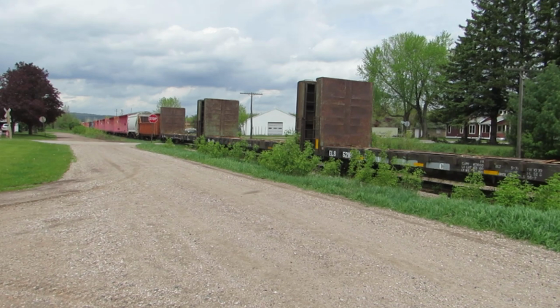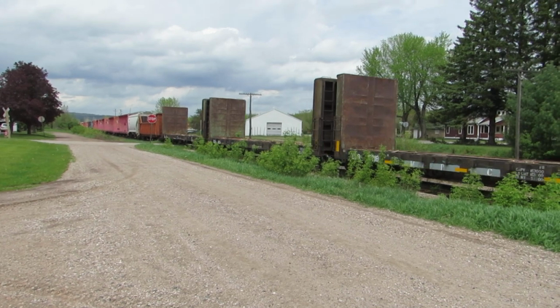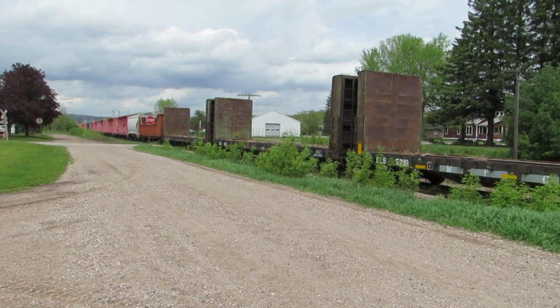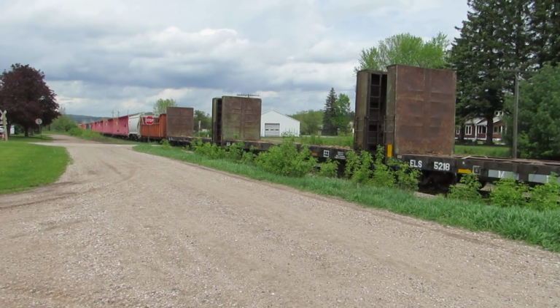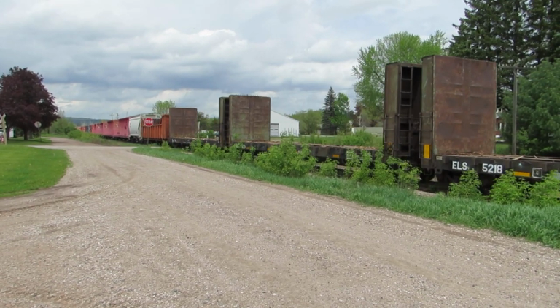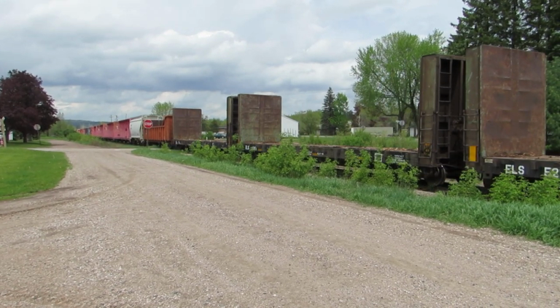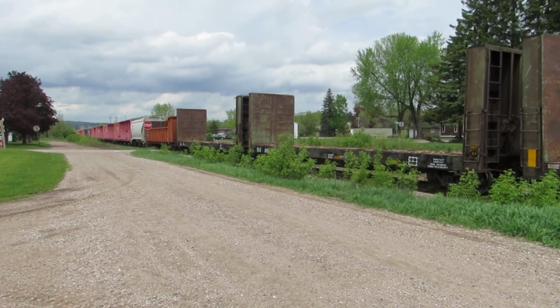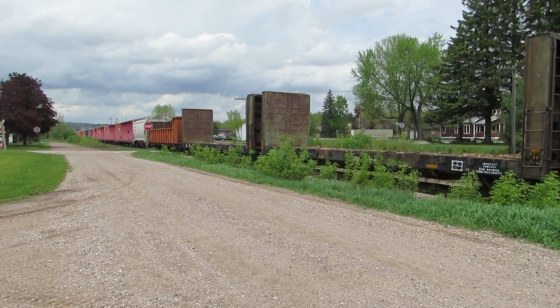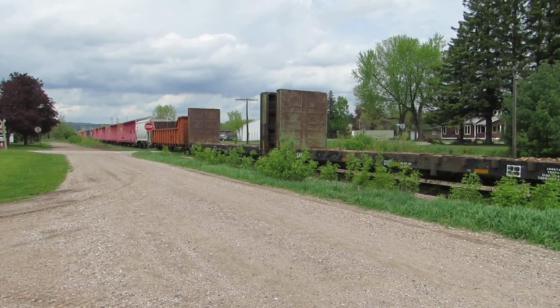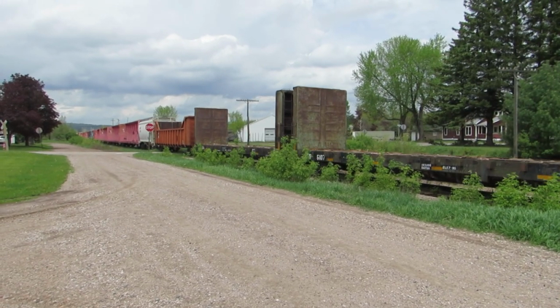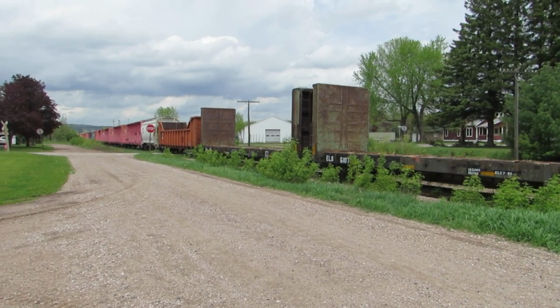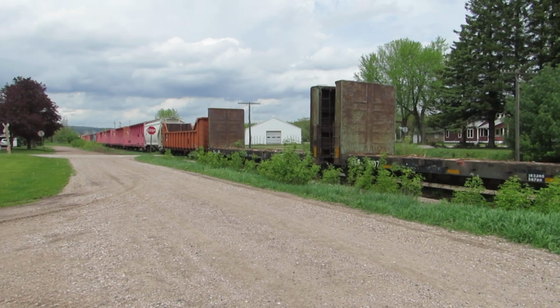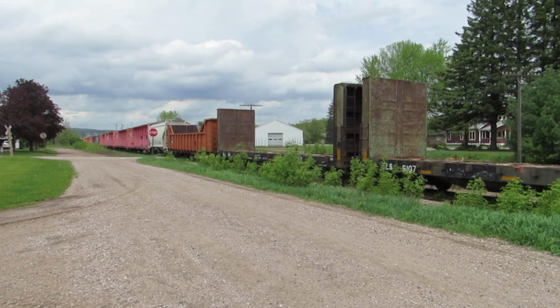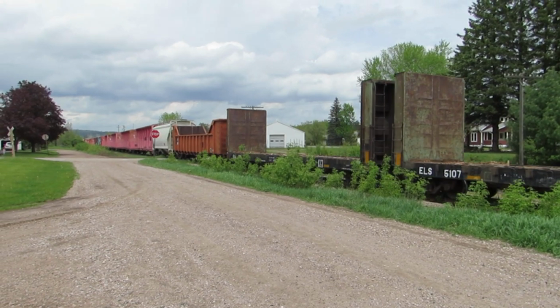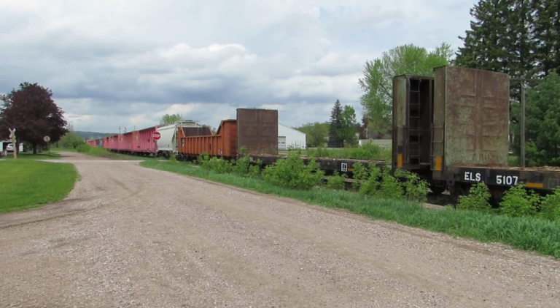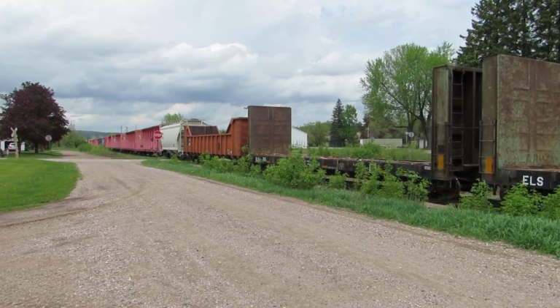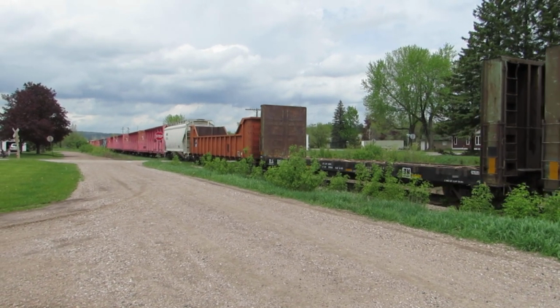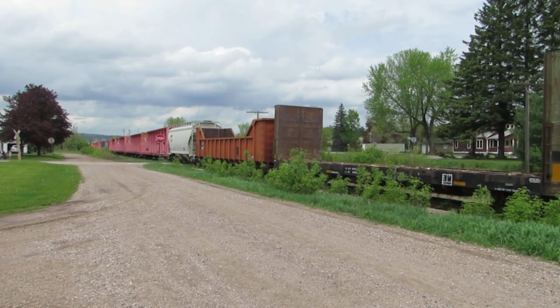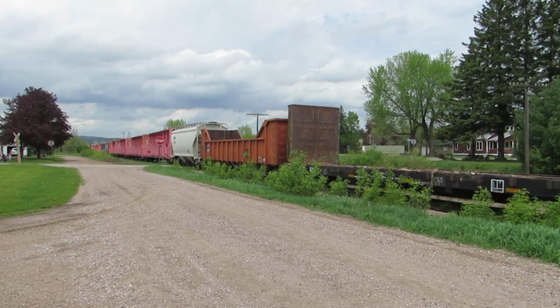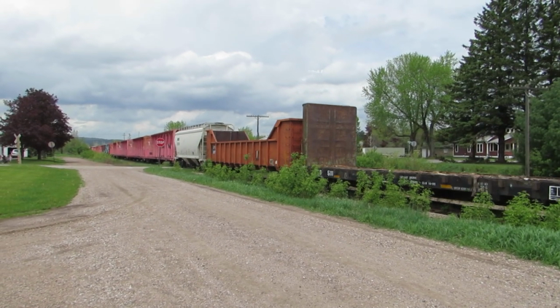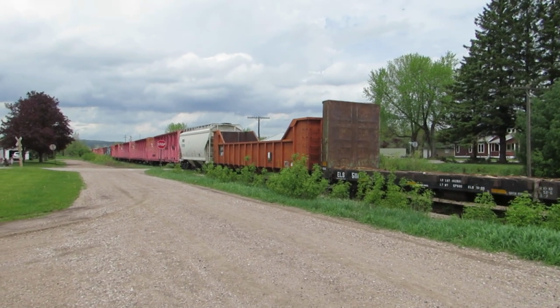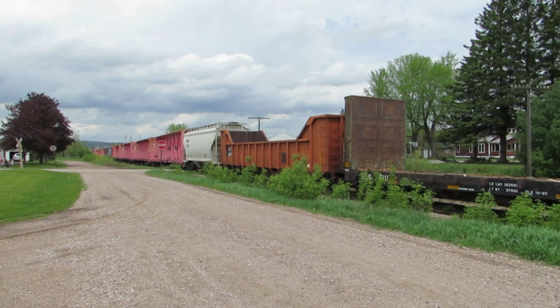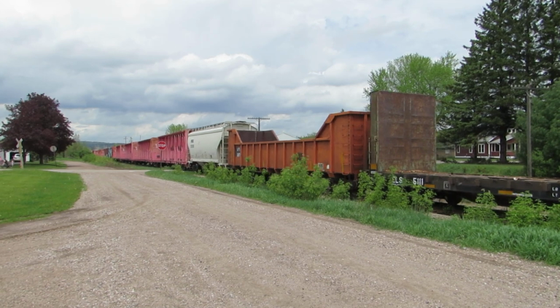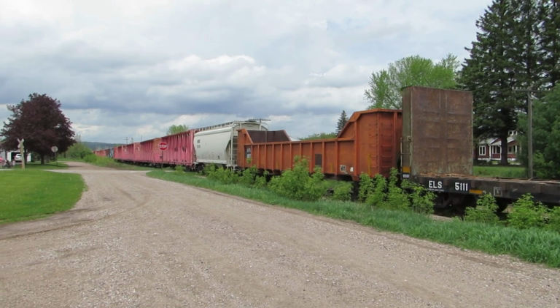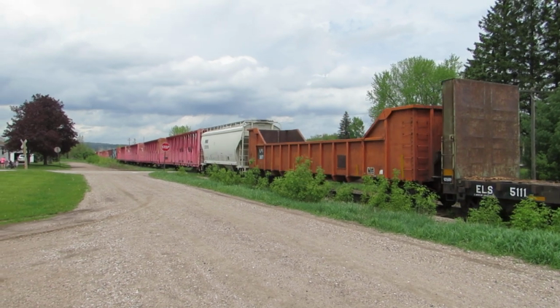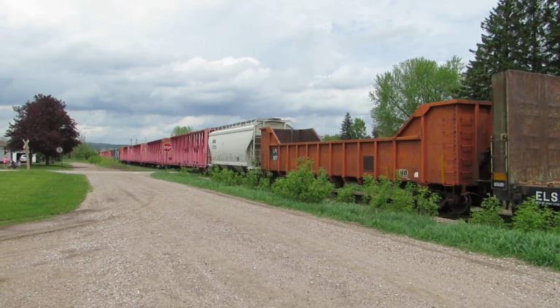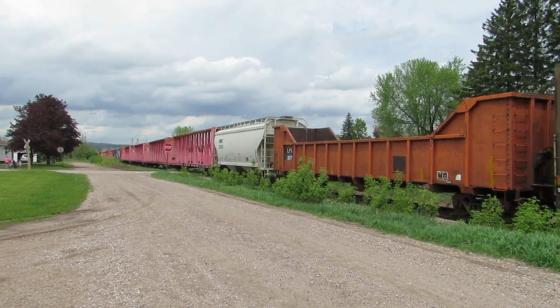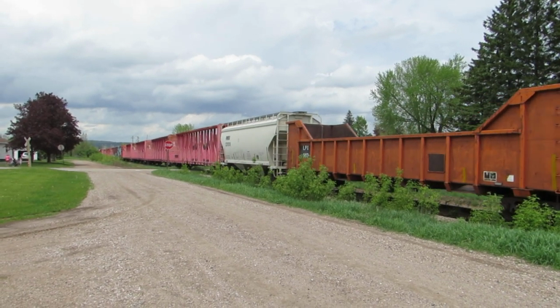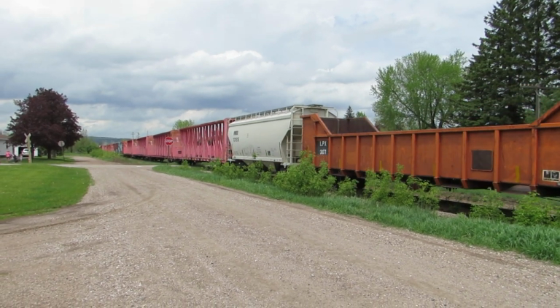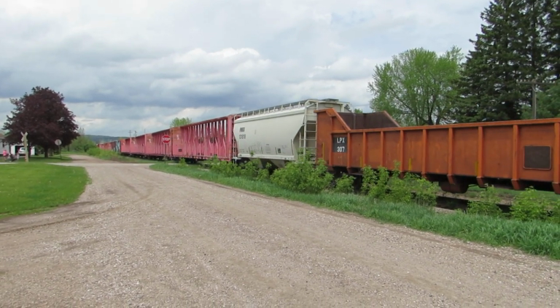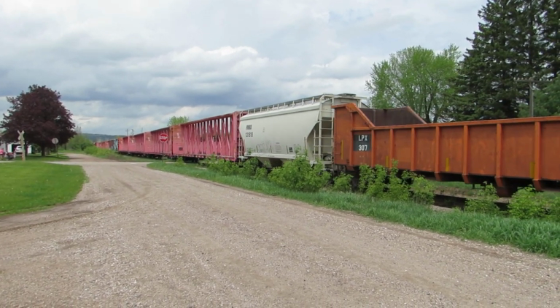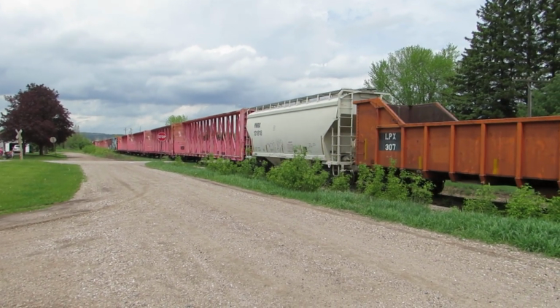The difficult part is I can't really get into those areas to film for you guys because it's all private property — they really don't want the liability of somebody like me in there. And man, is this a long train or what!